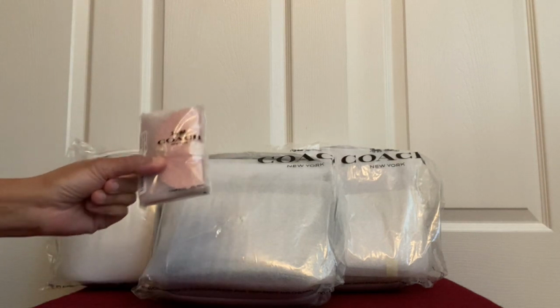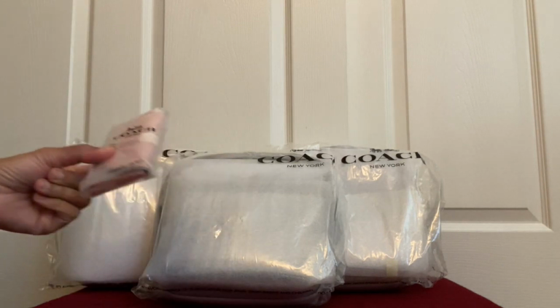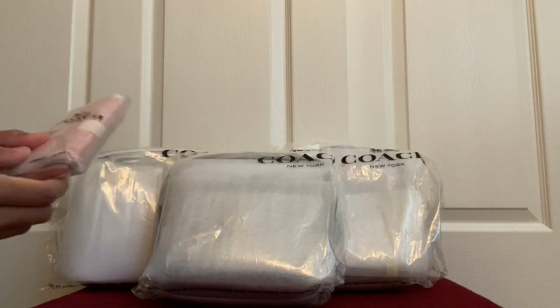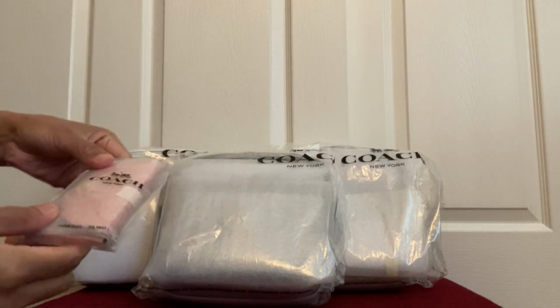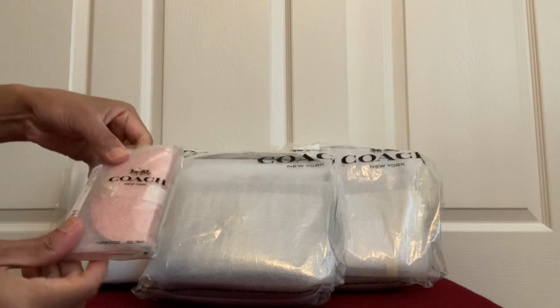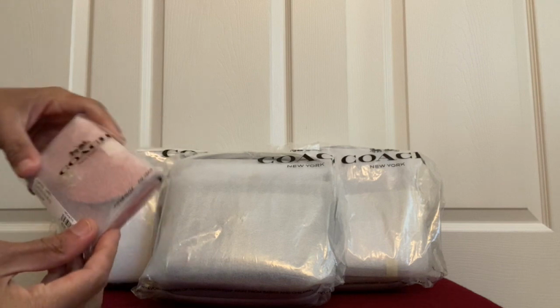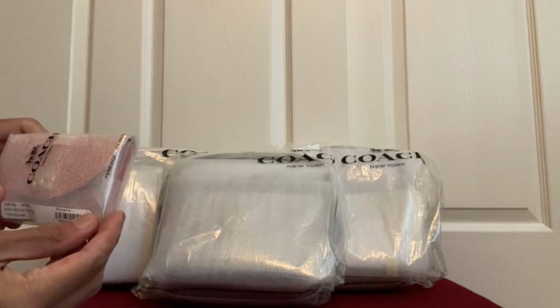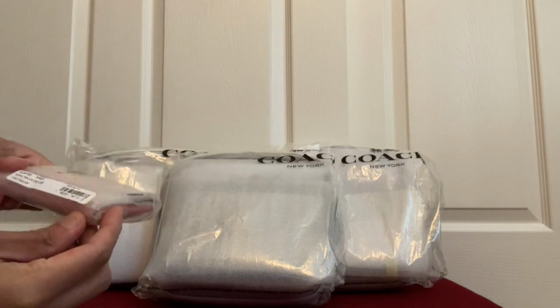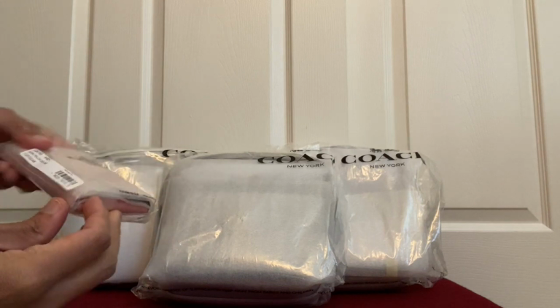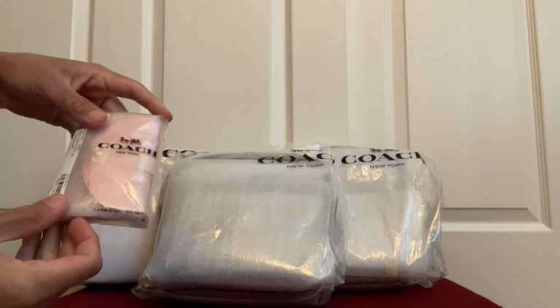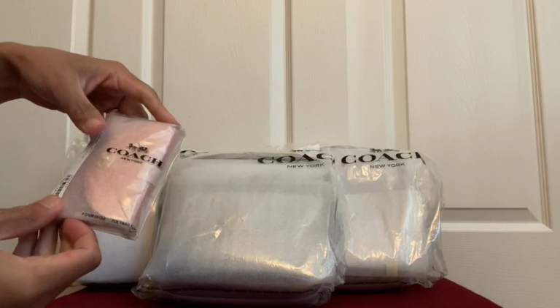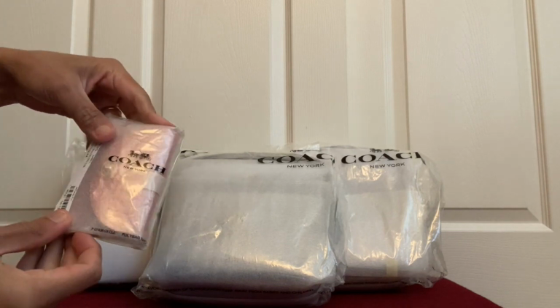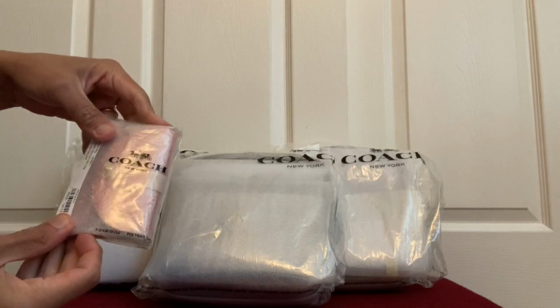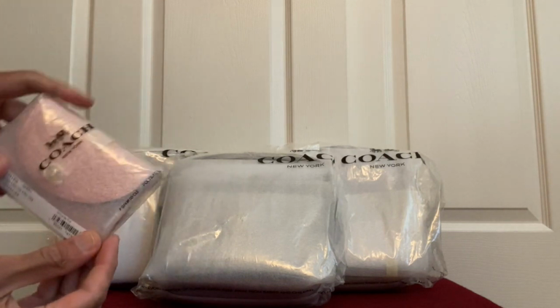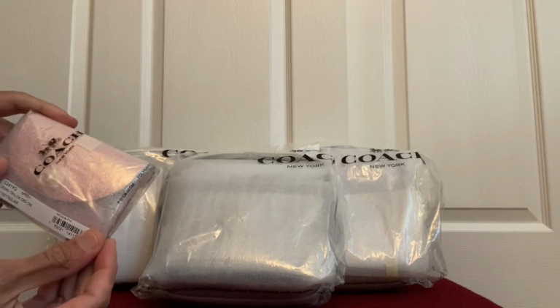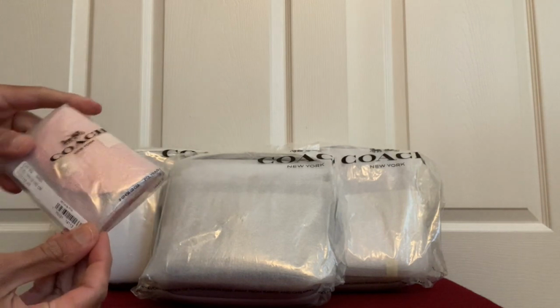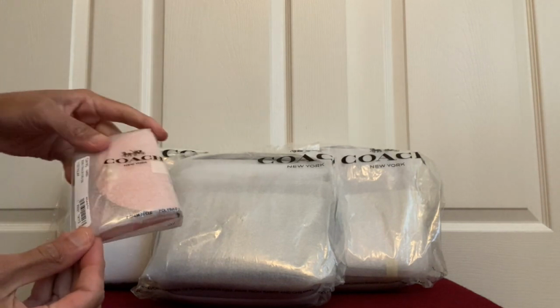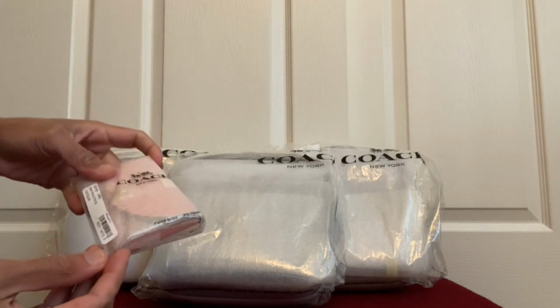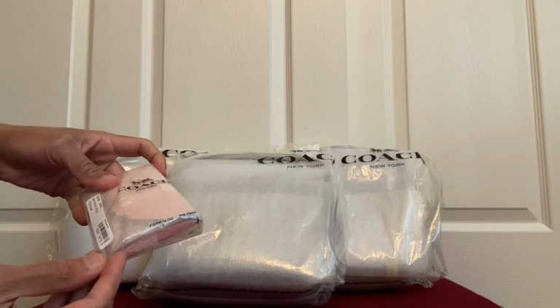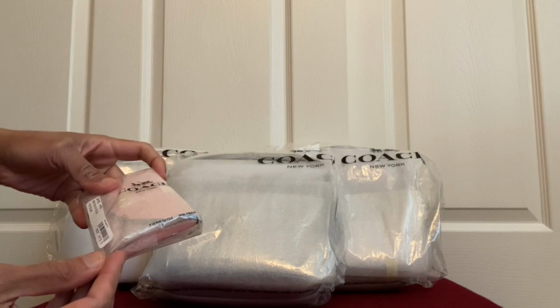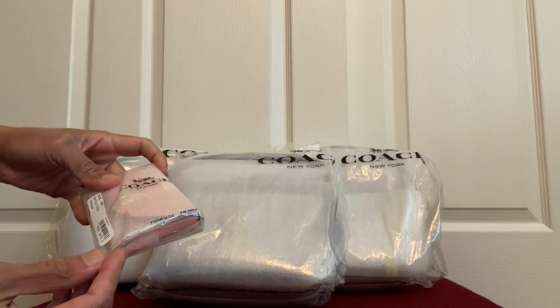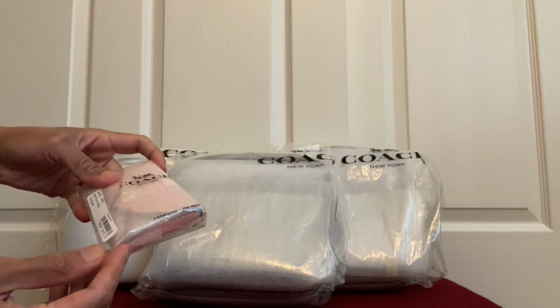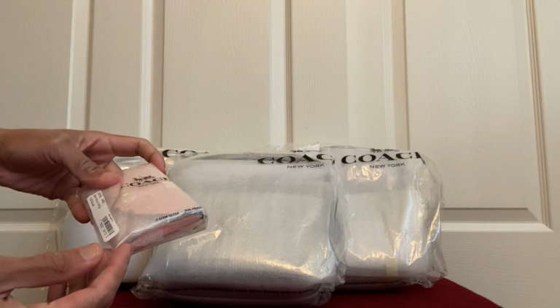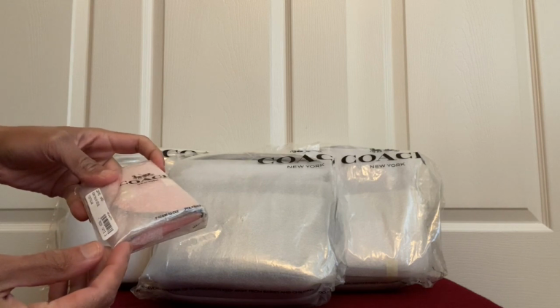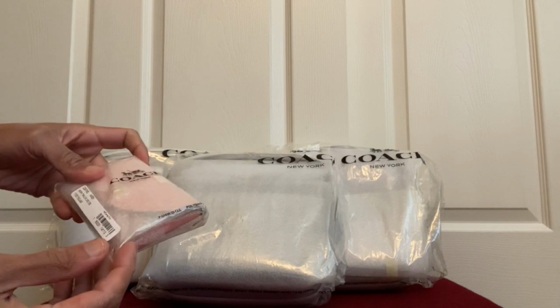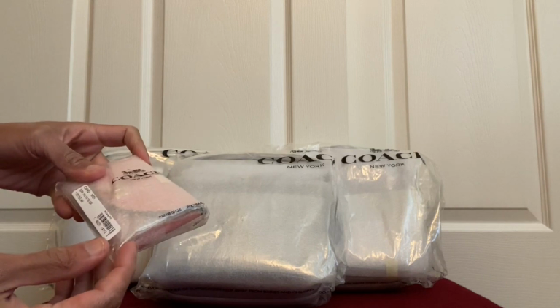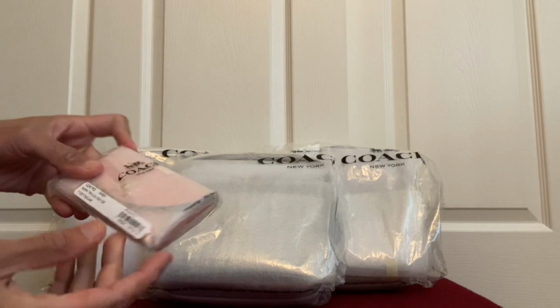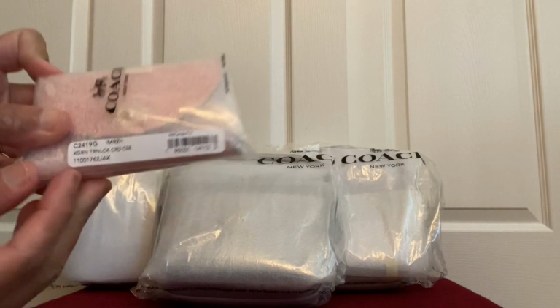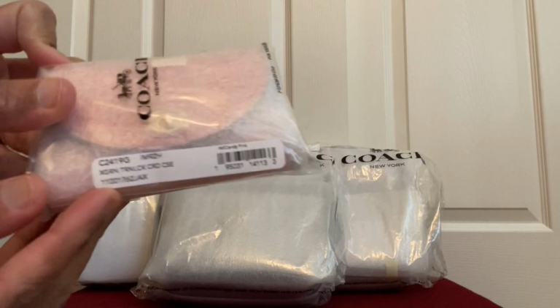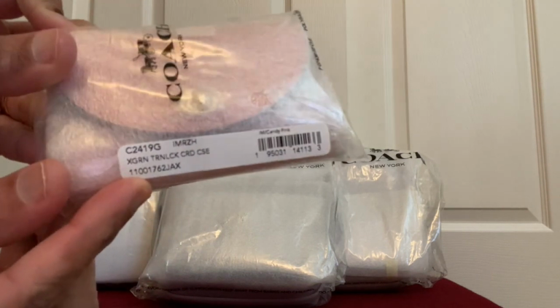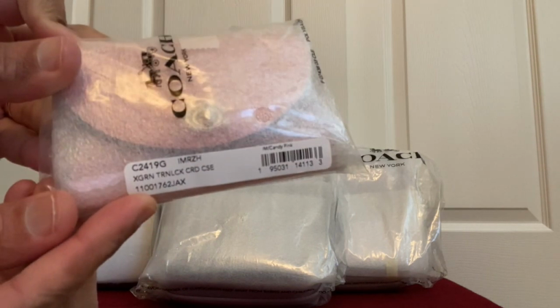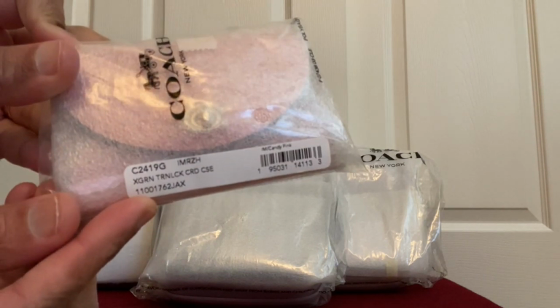So this first one is the smallest item. It might be a keychain holder or a card holder — let's see what it is. It's the cross grain turn lock card holder.